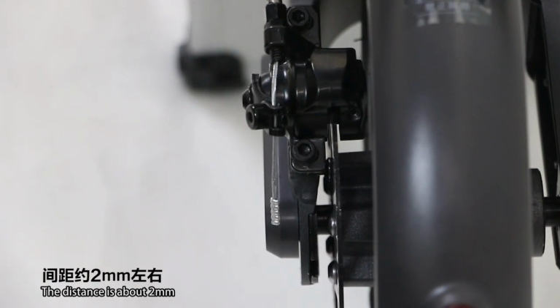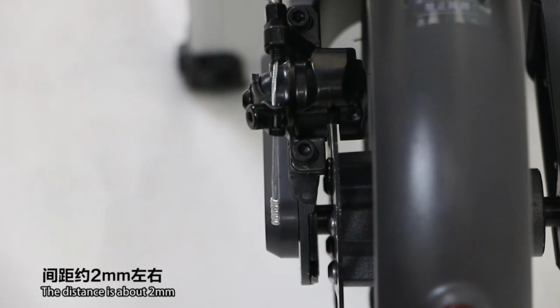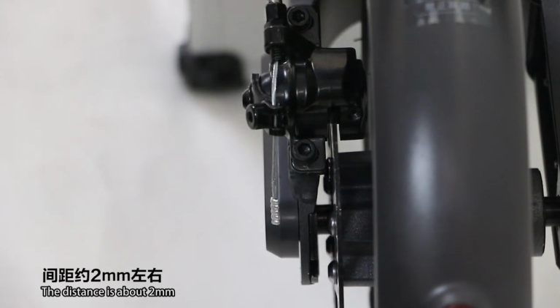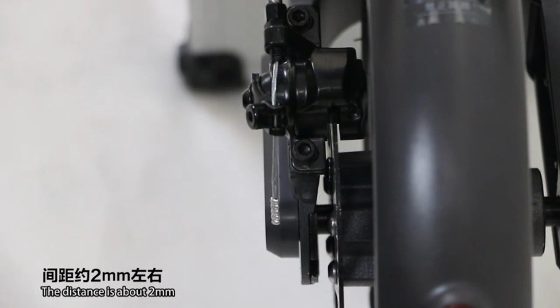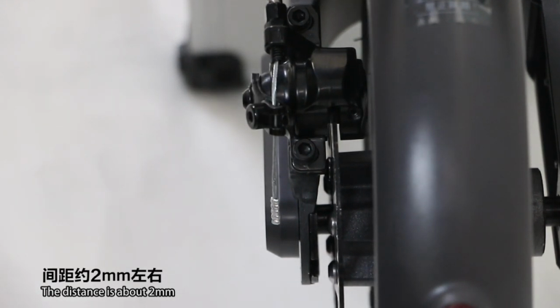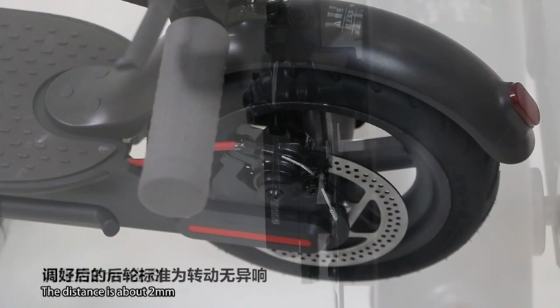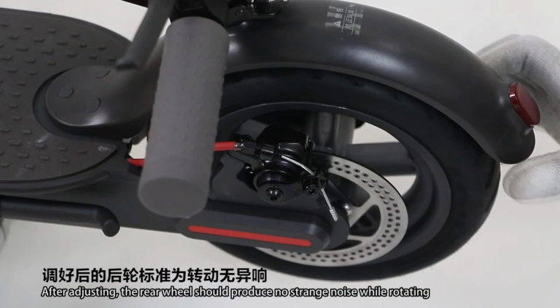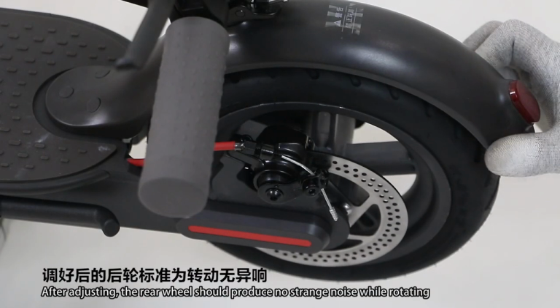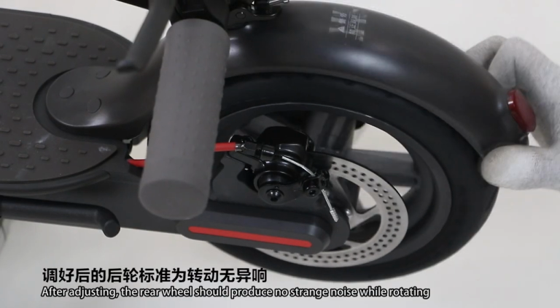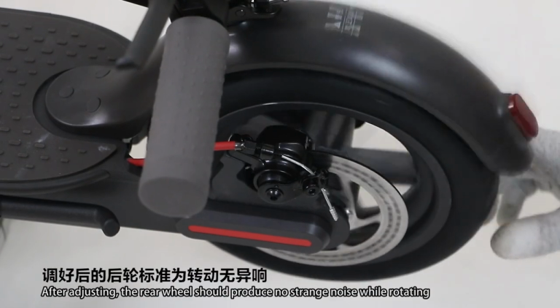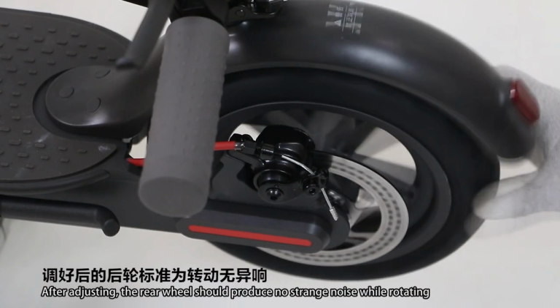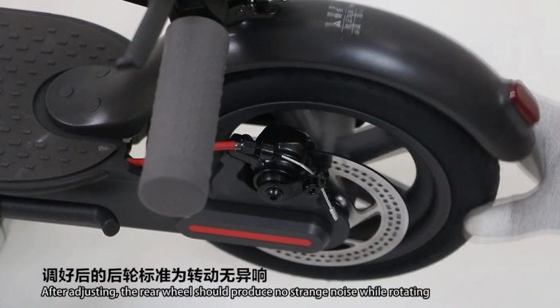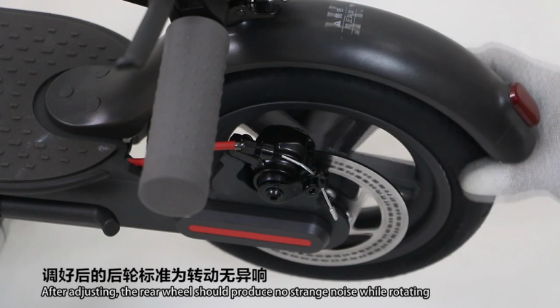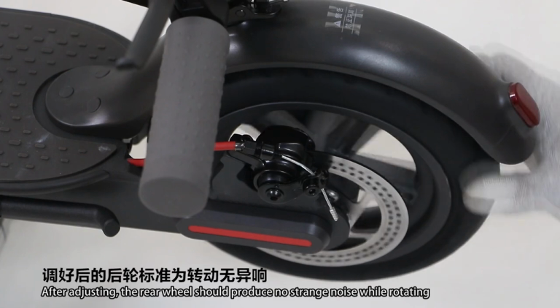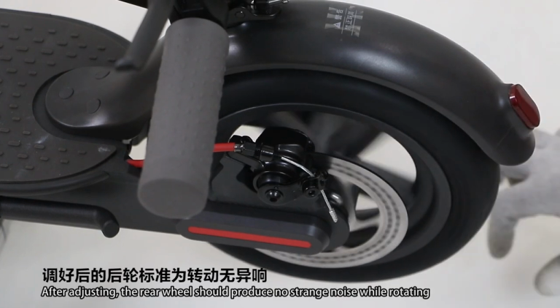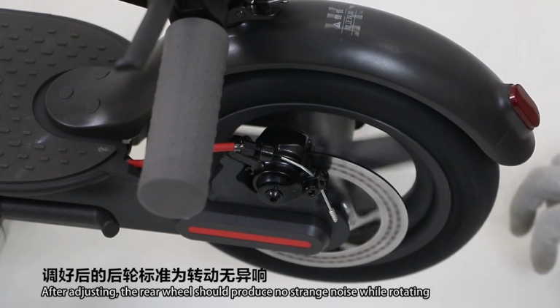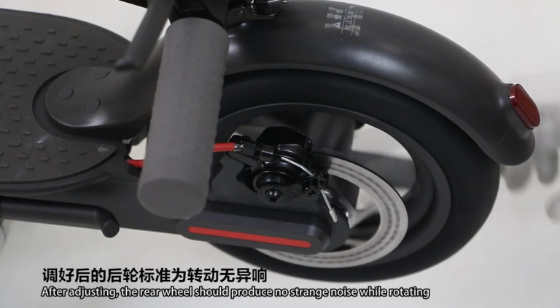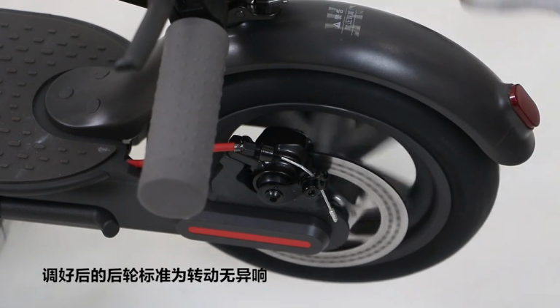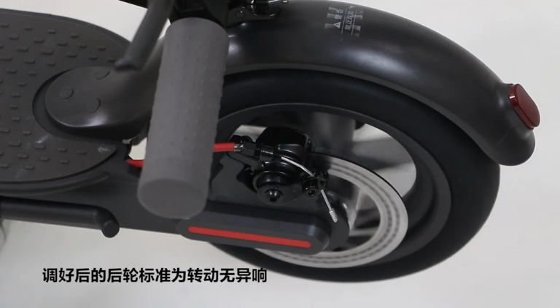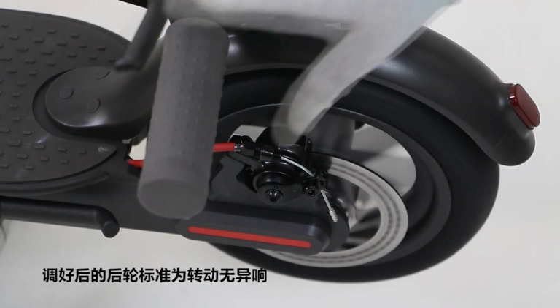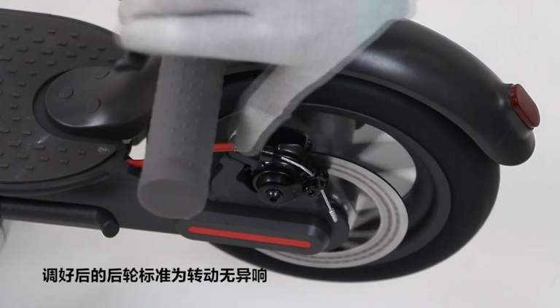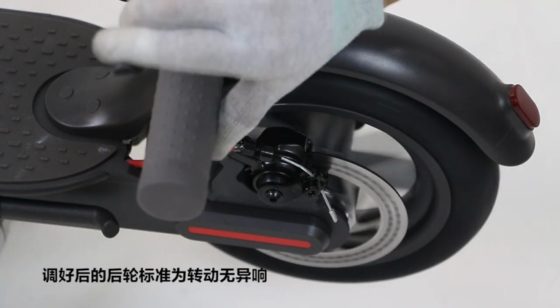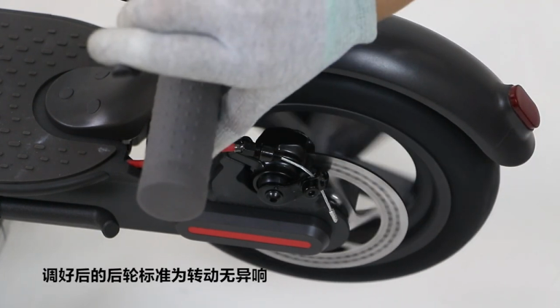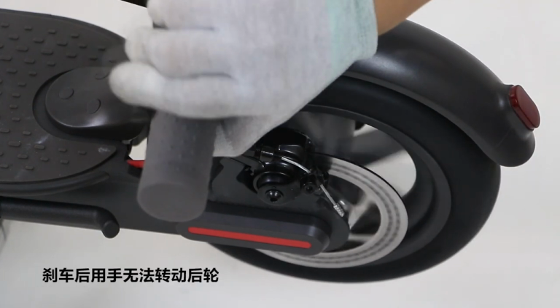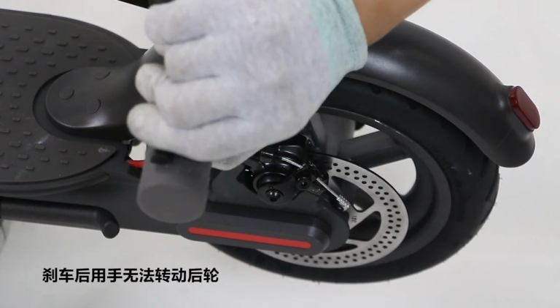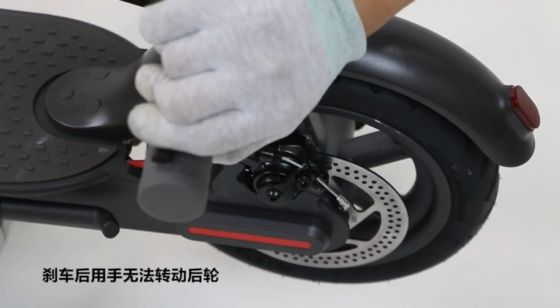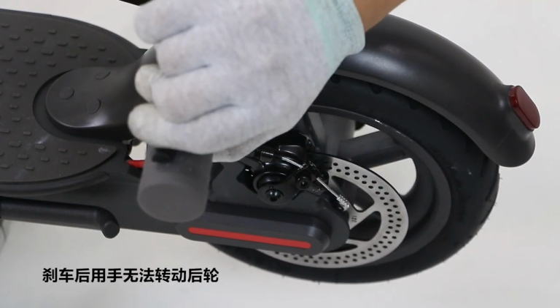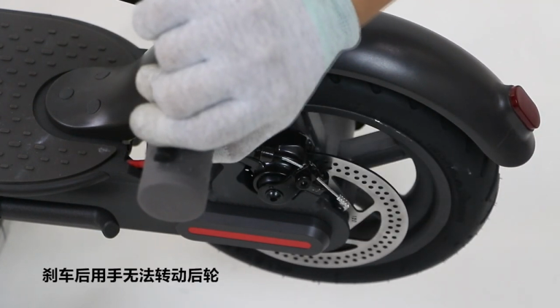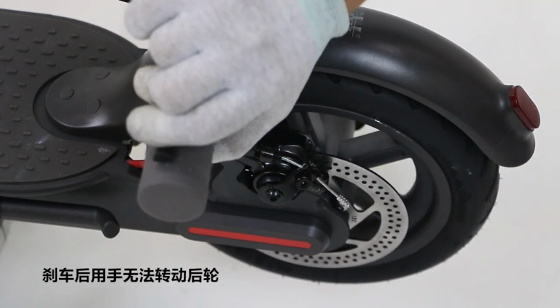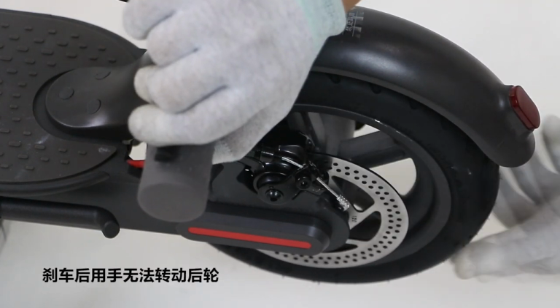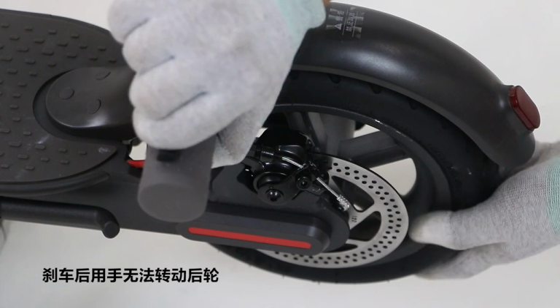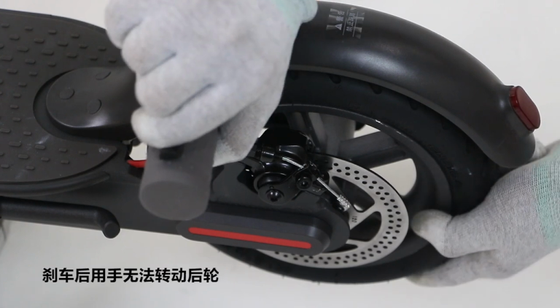After adjusting, the rear wheel should produce no strange noise while rotating, and you cannot rotate it after braking.